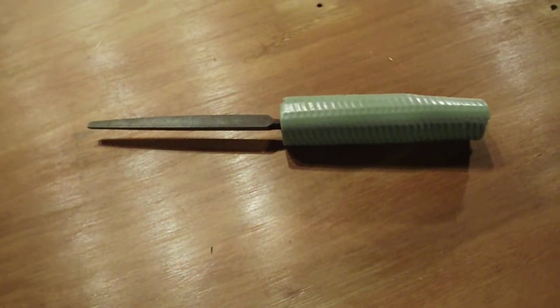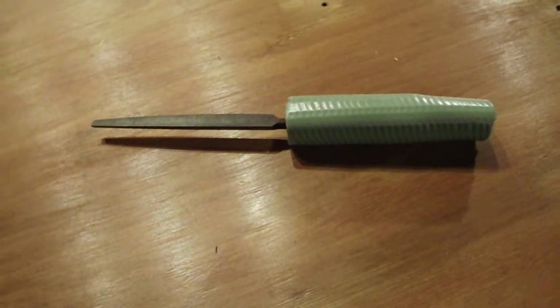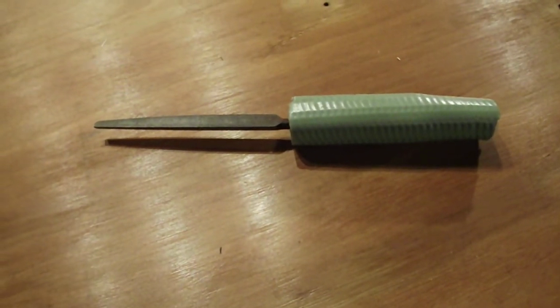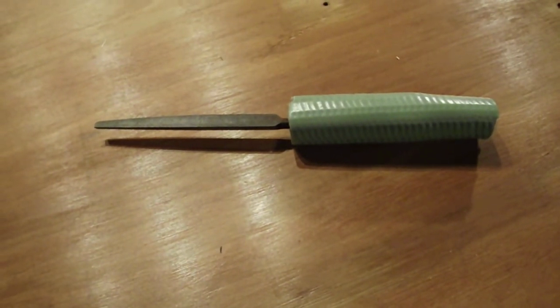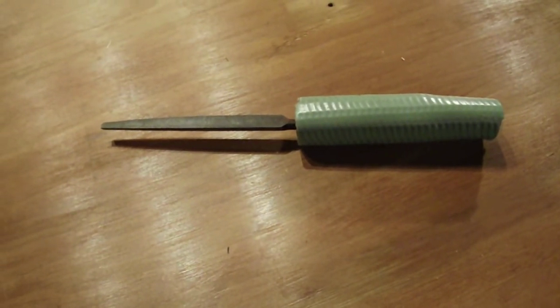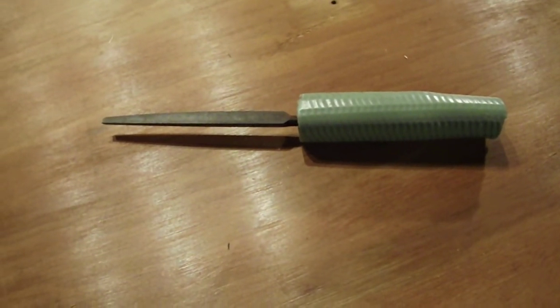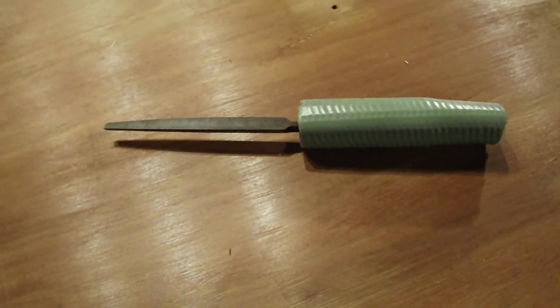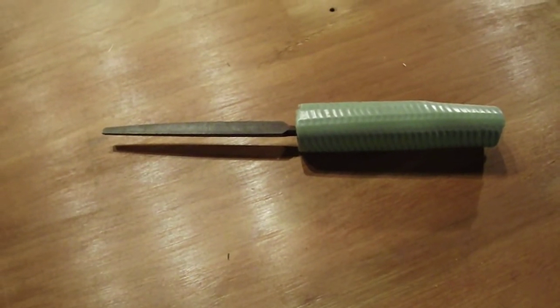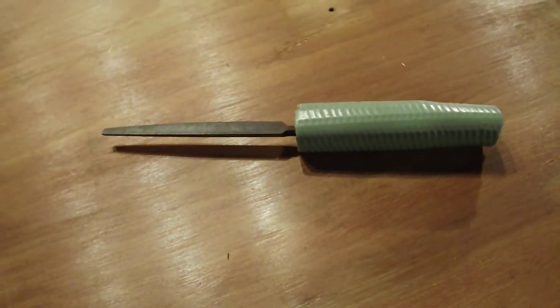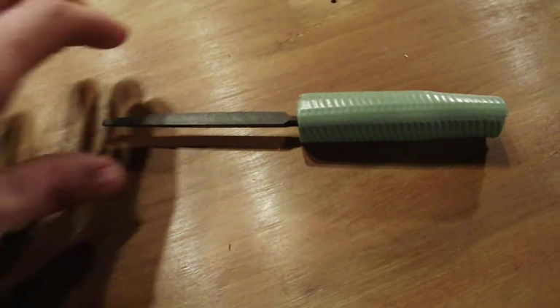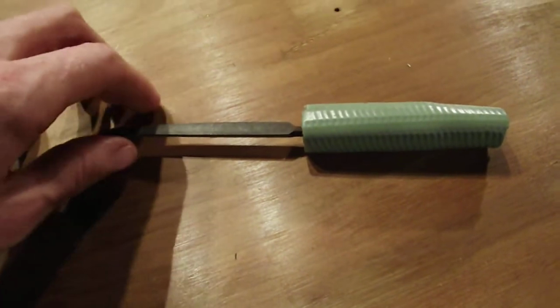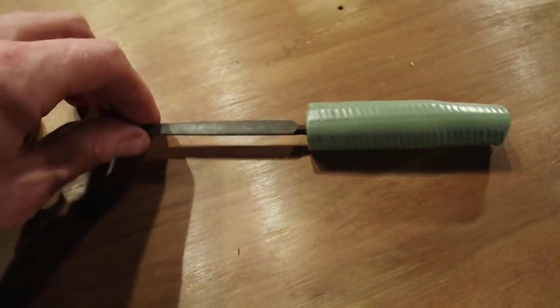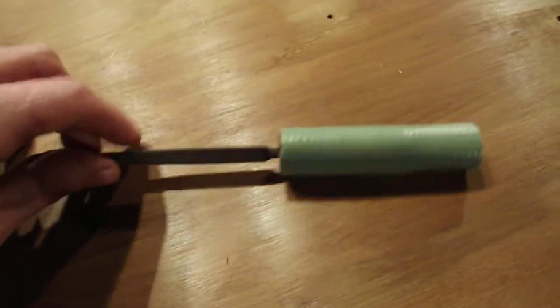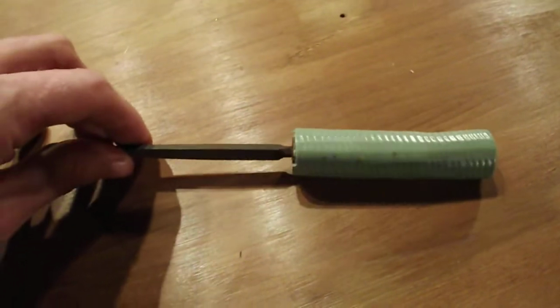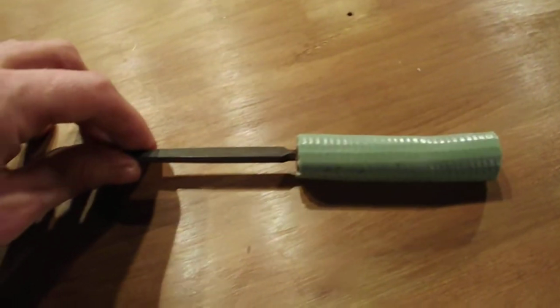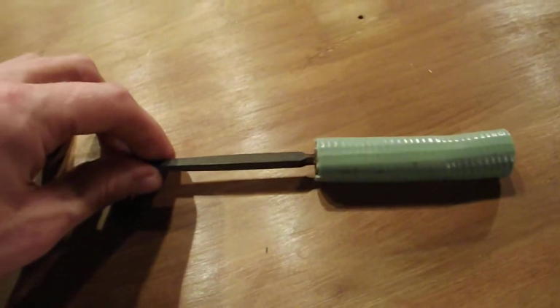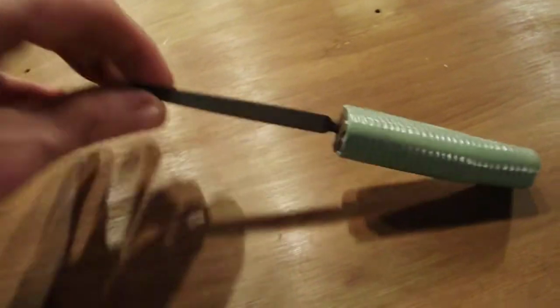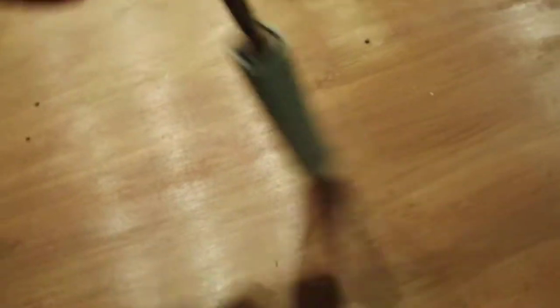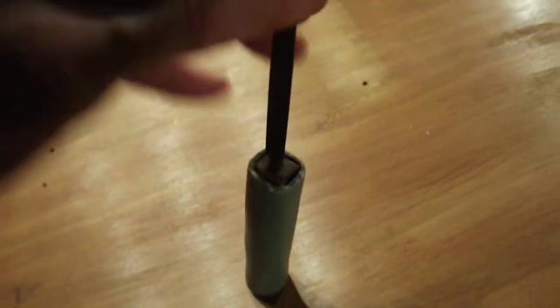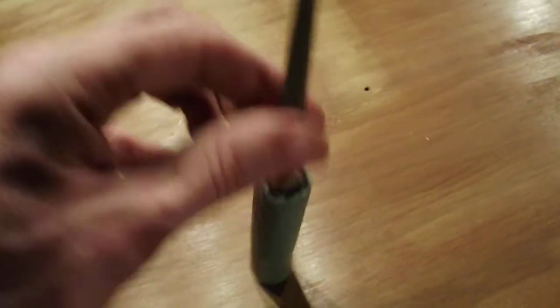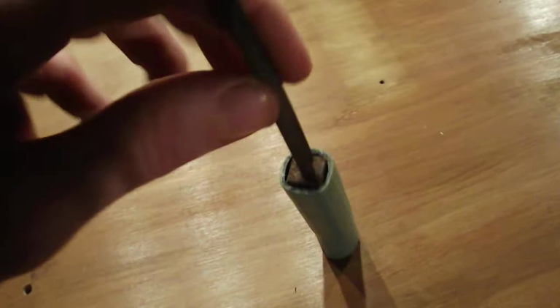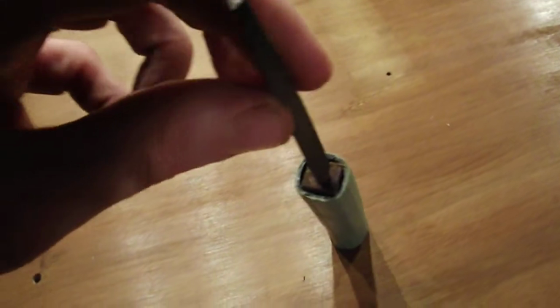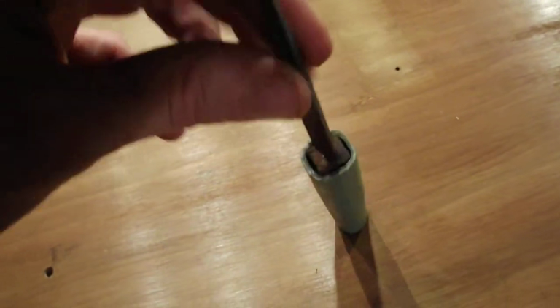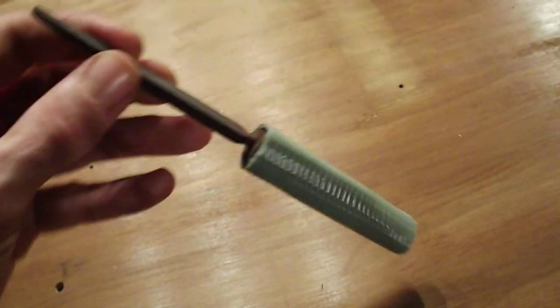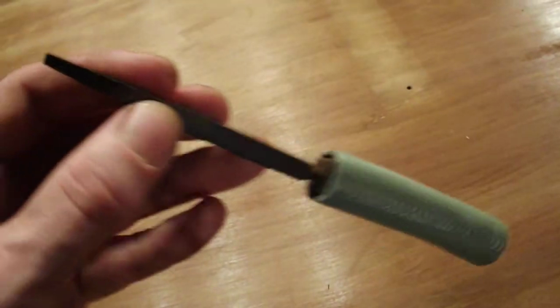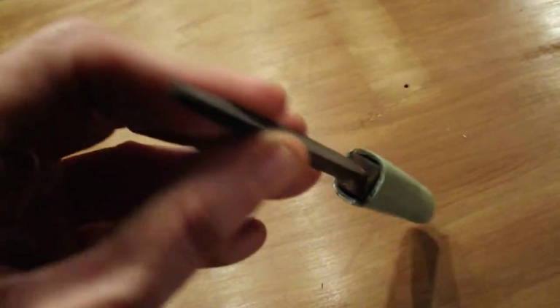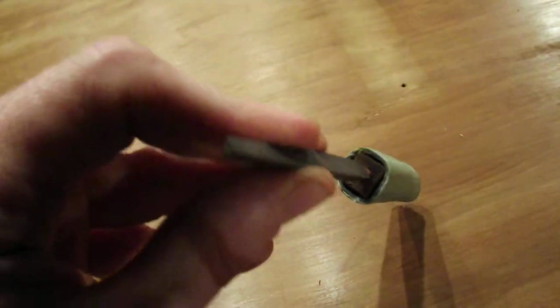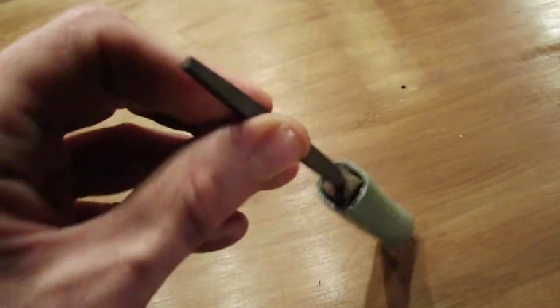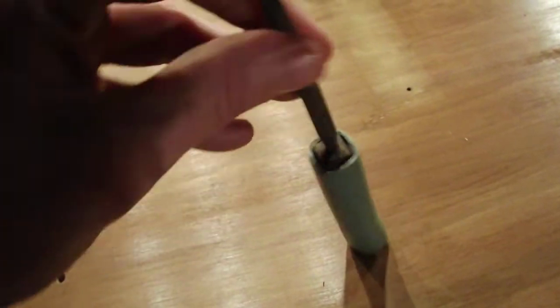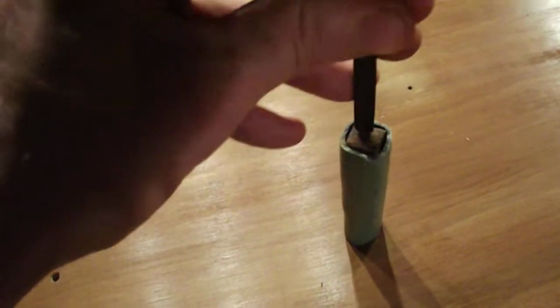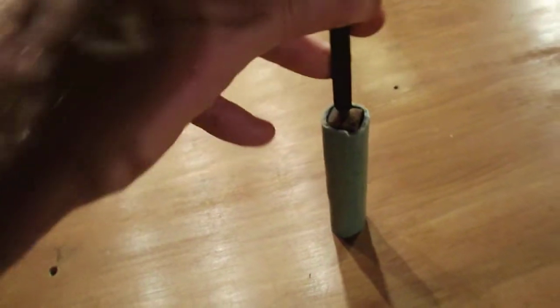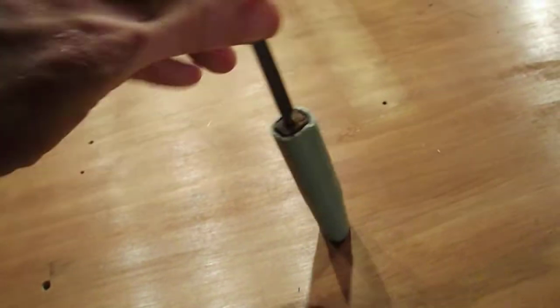Hey everybody, it's Untalierable. Here's a little trick I just came up with. I used a piece of old garden hose once again as a handle for my little file. All it had on it was a little wooden handle, and I just wedged it right into the garden hose.